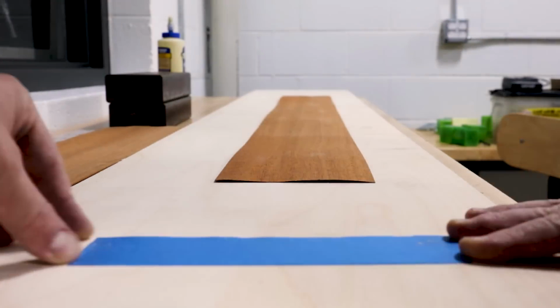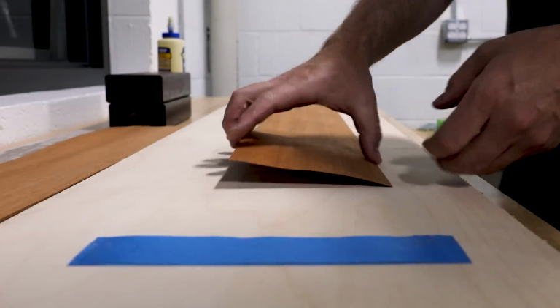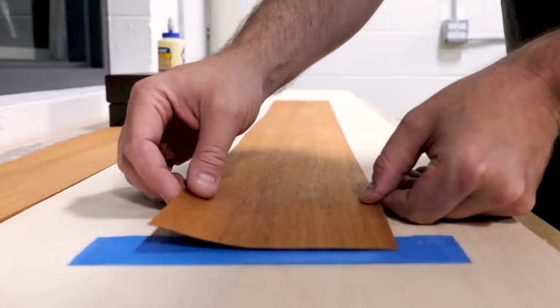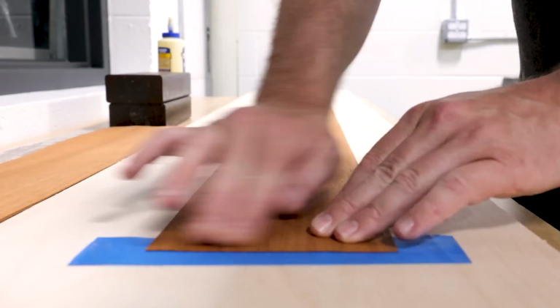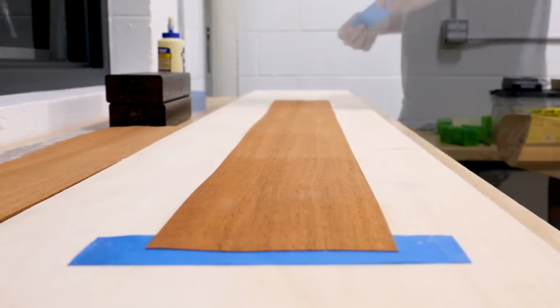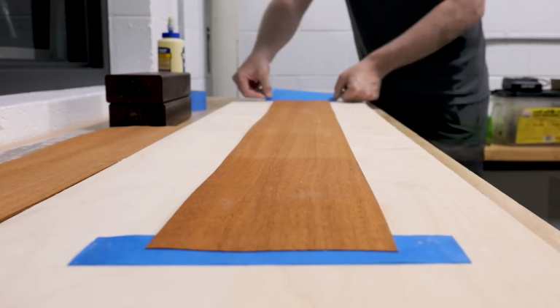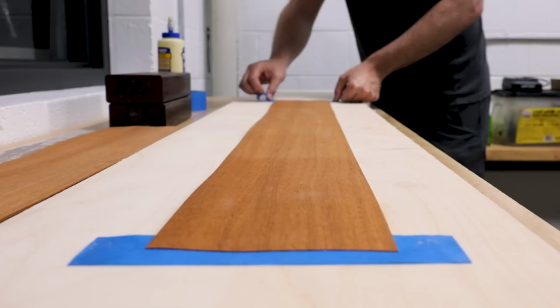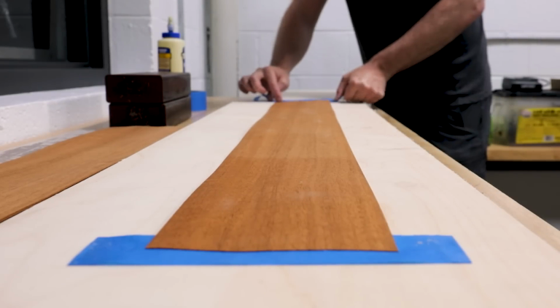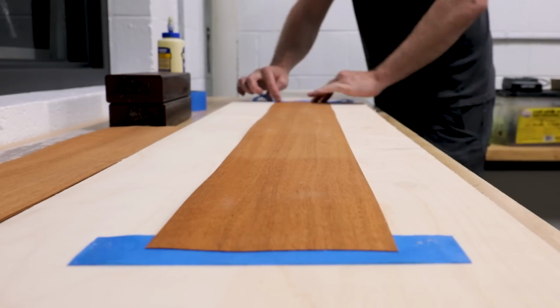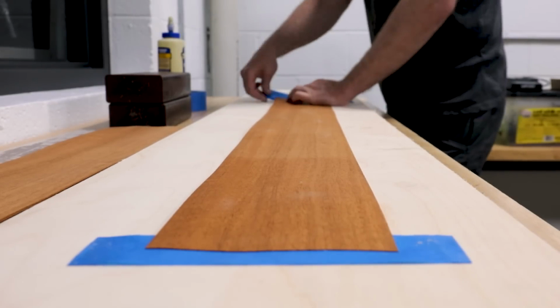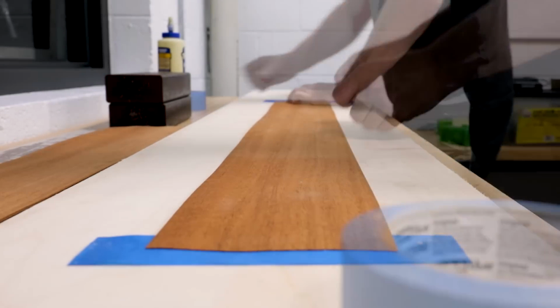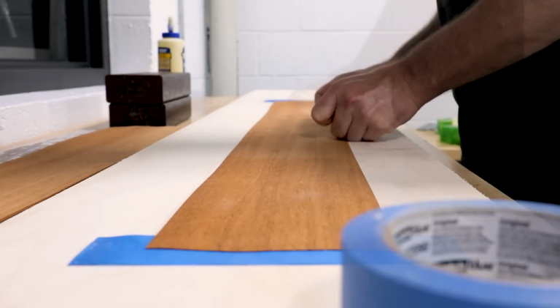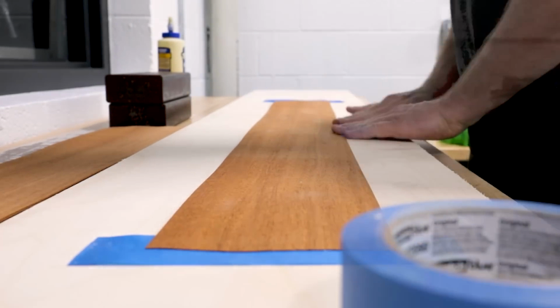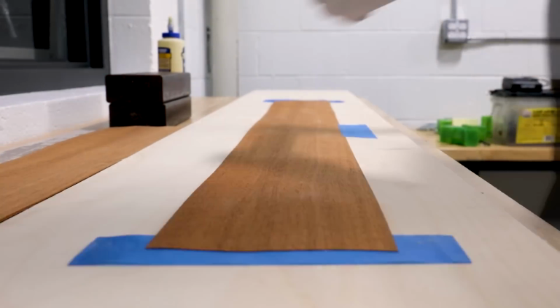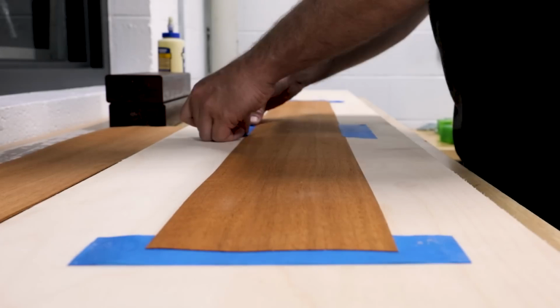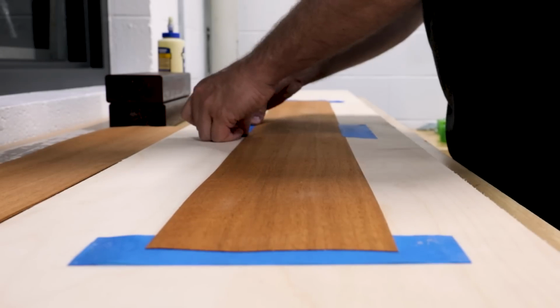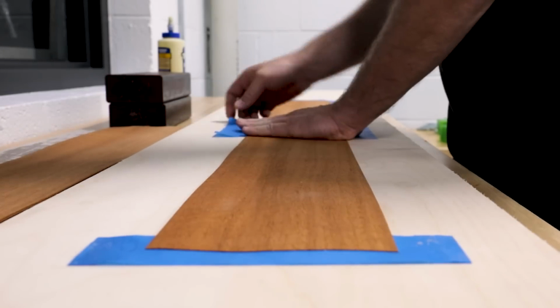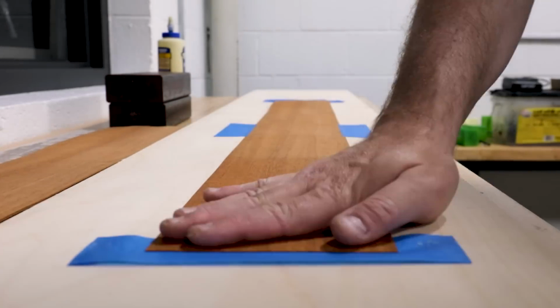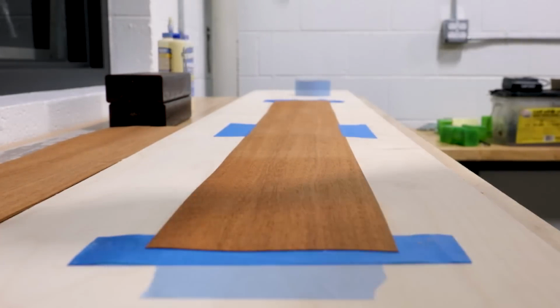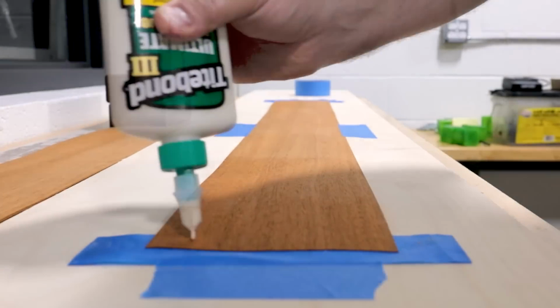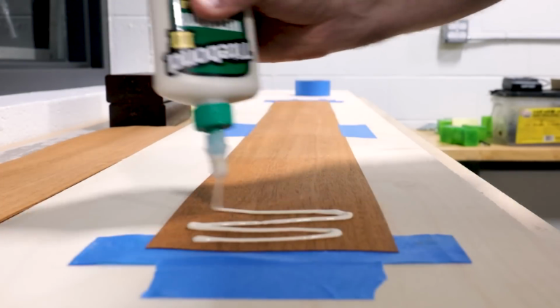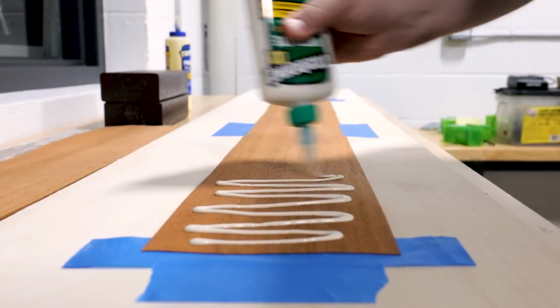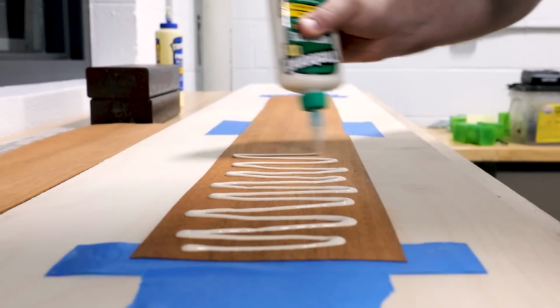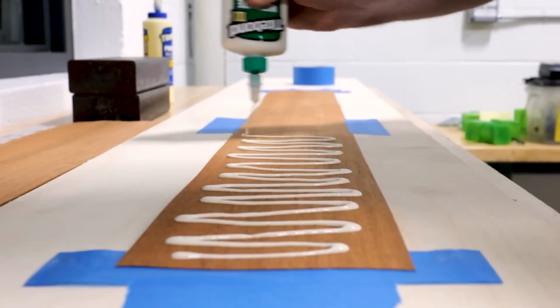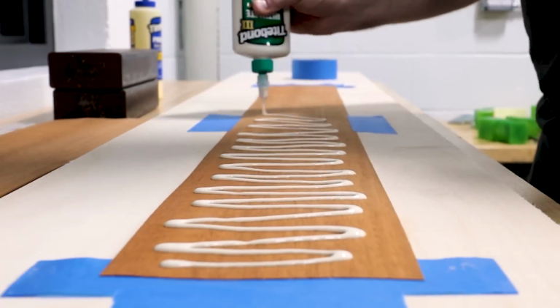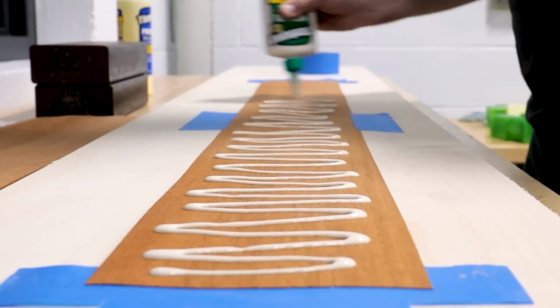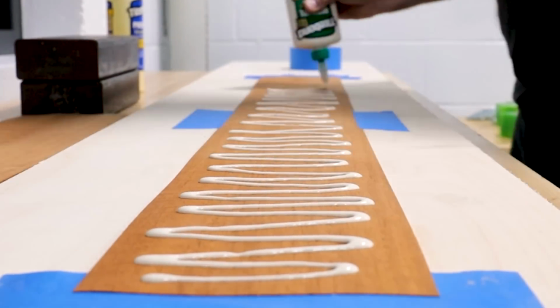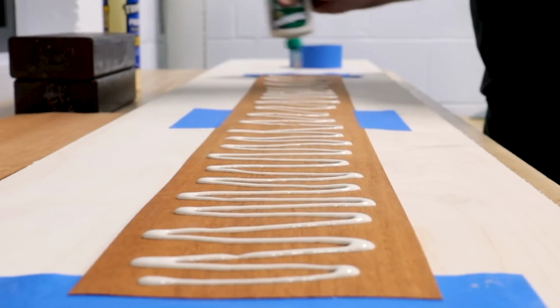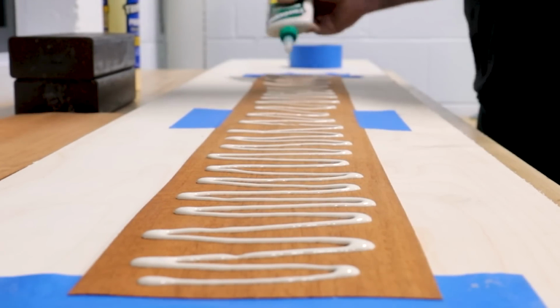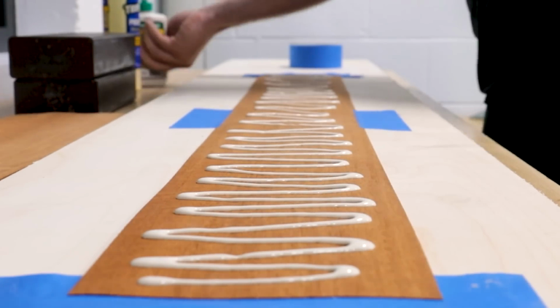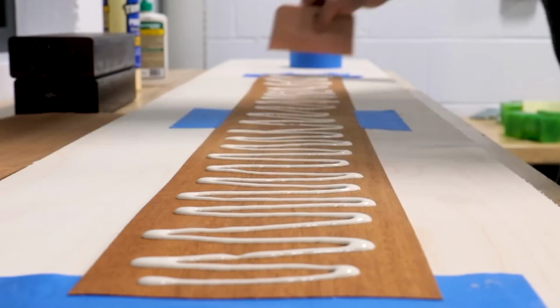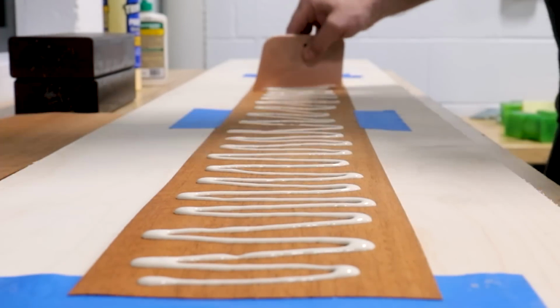Stitch and glue kayaks have traditionally looked more blocky and cheap next to their cedar strip counterparts, but they're generally easier to build. I wanted to combine the beauty of cedar strip with the straightforward simplicity of stitch and glue.